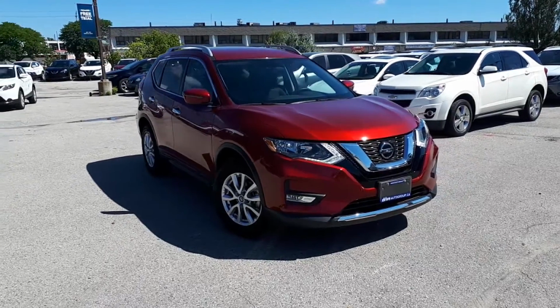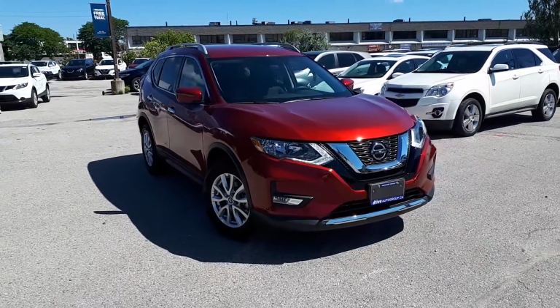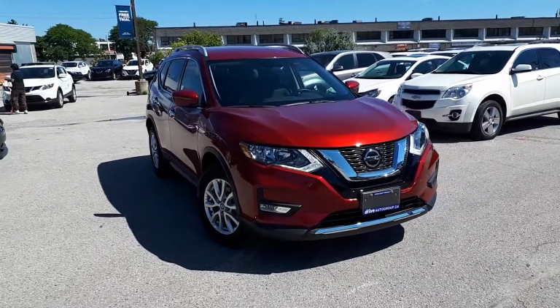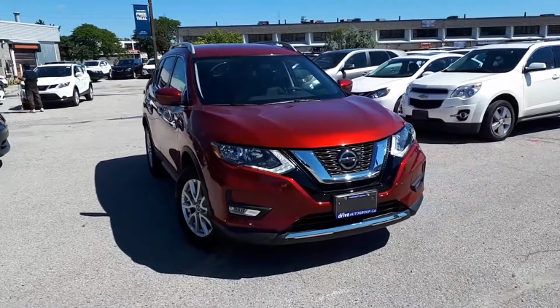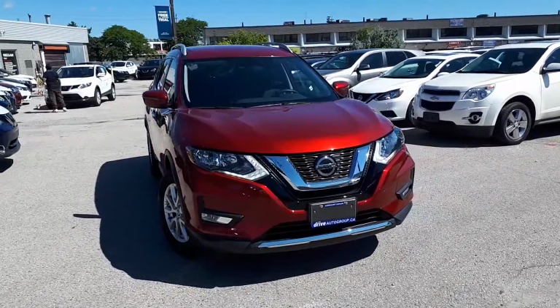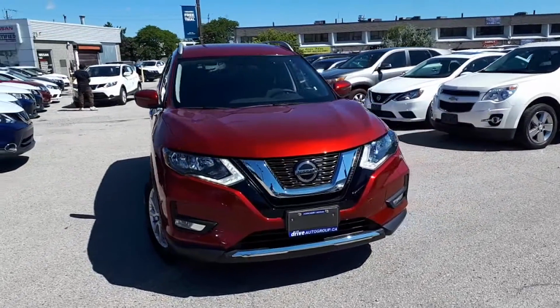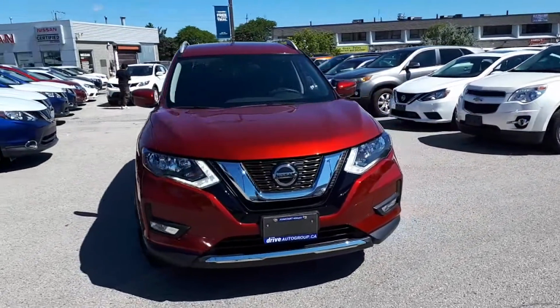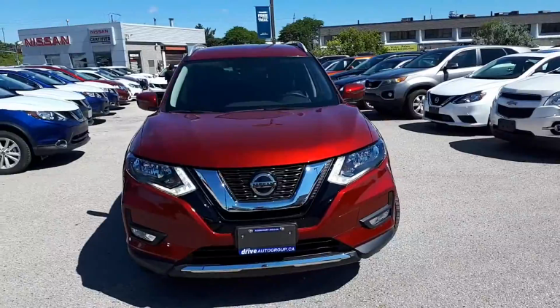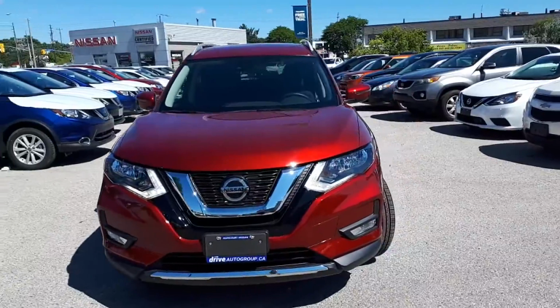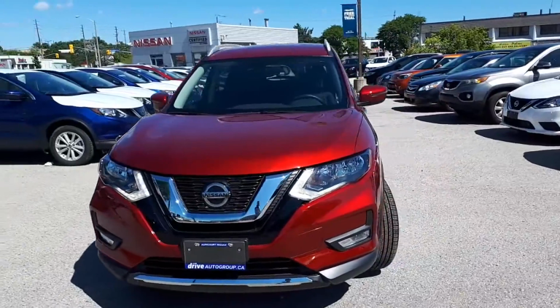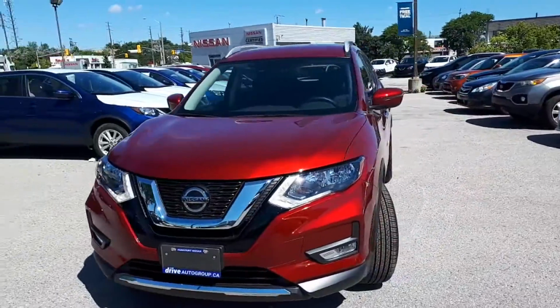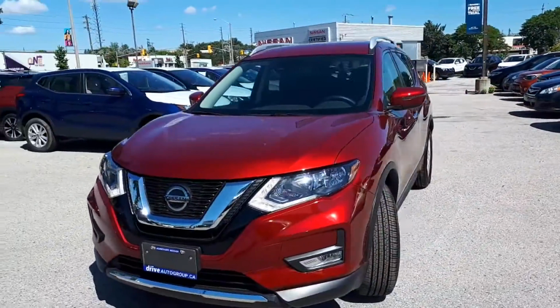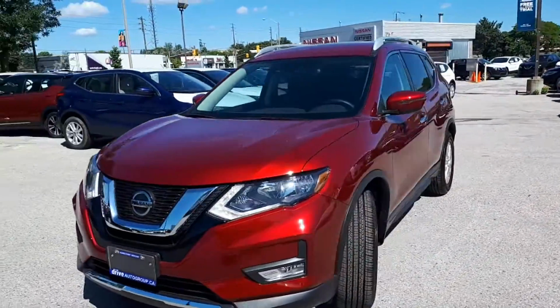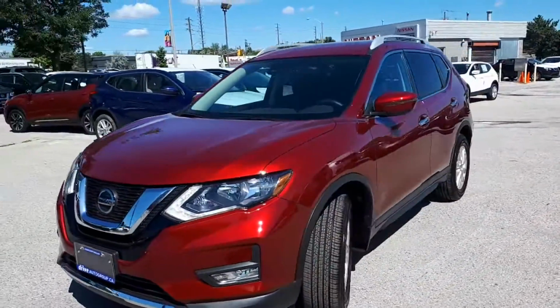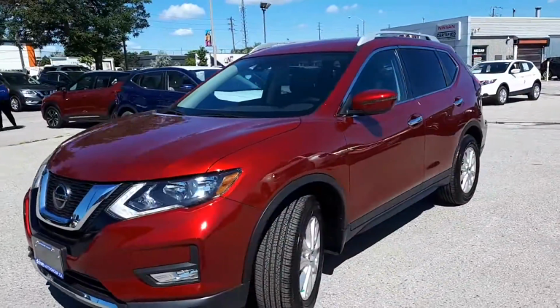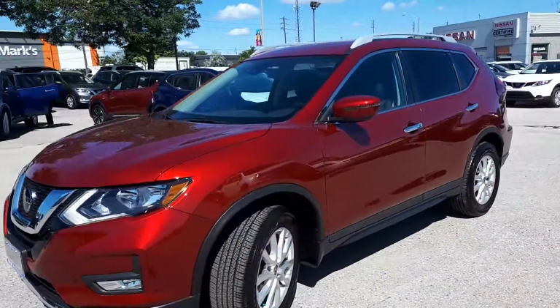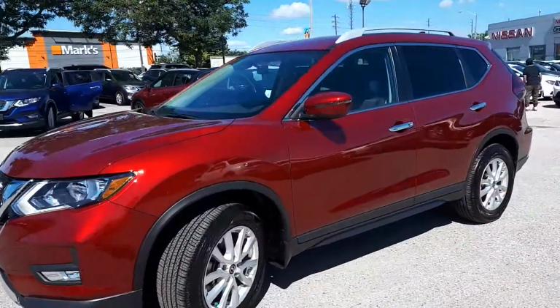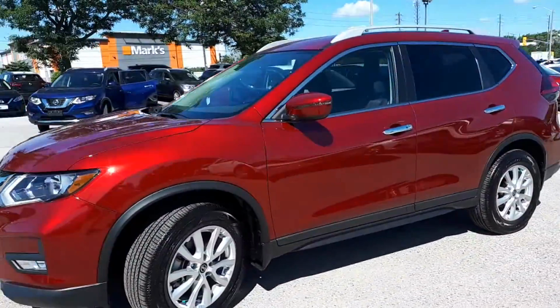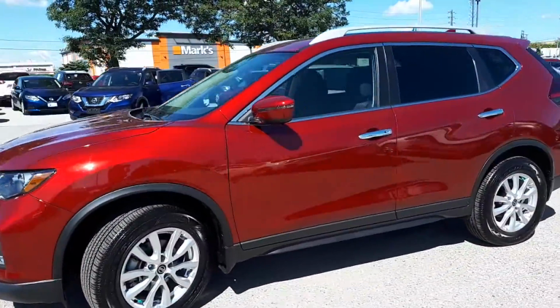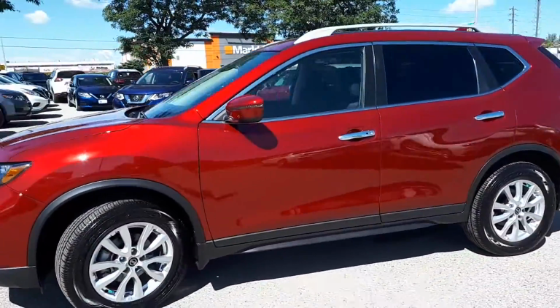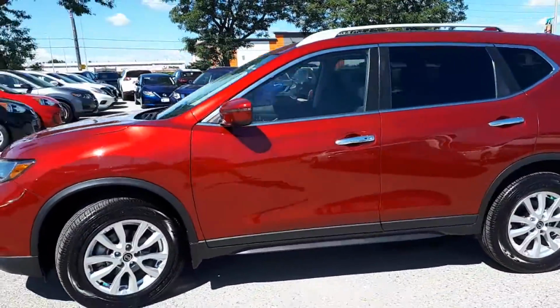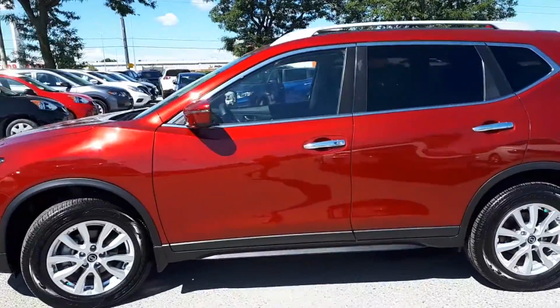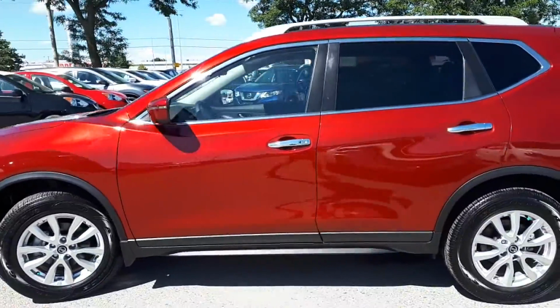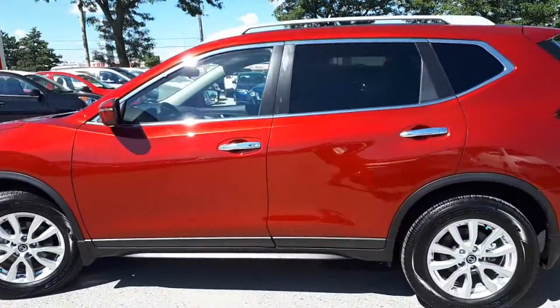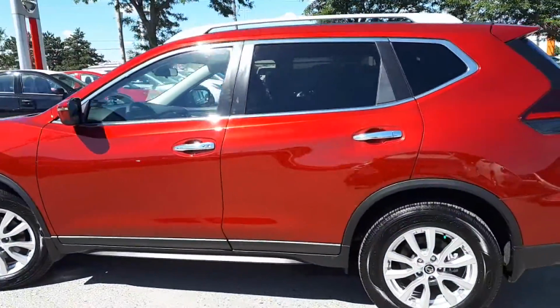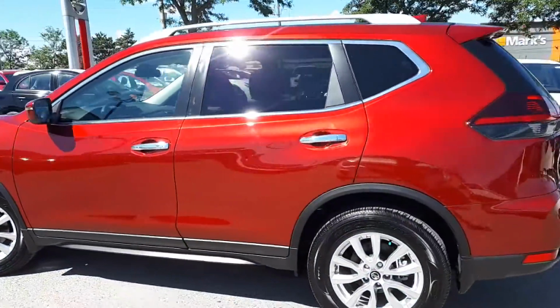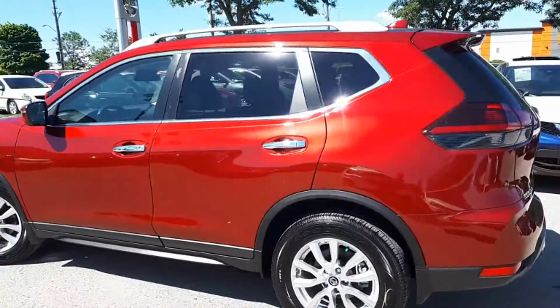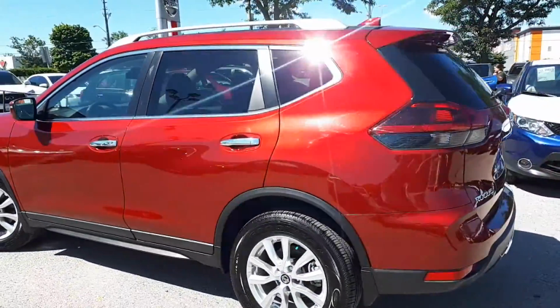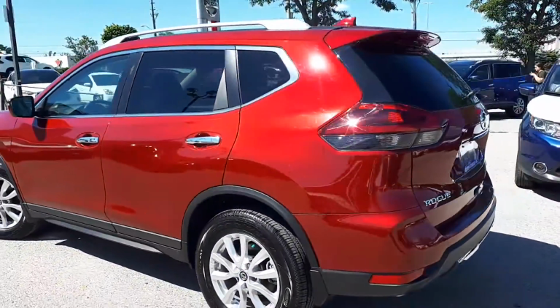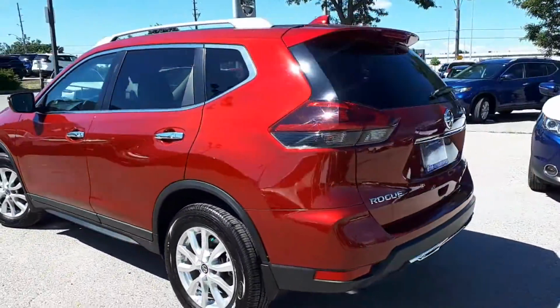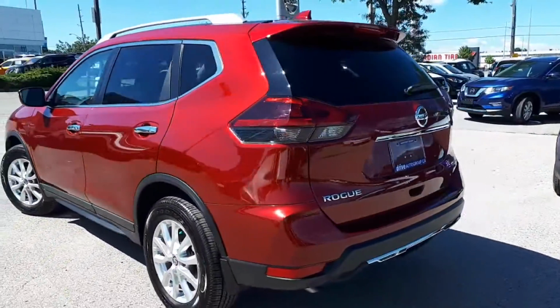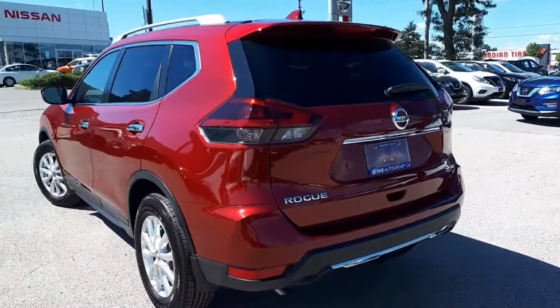Here at Aging Core Nissan we have a pre-owned and Drive Shield certified 2019 Nissan Rogue SV. This SUV has all-wheel drive and a continuously variable transmission.